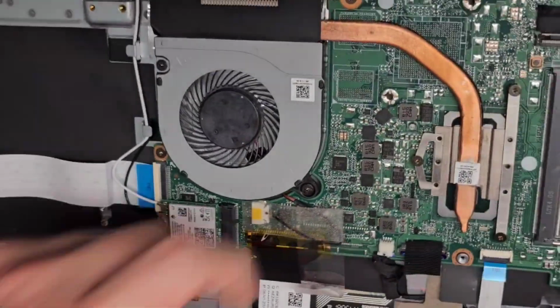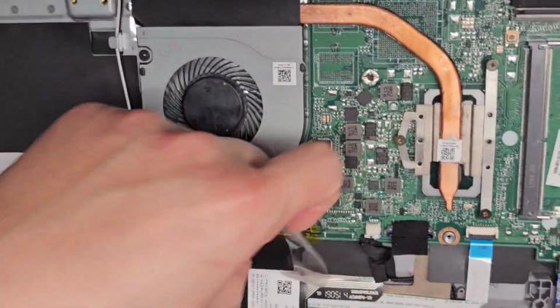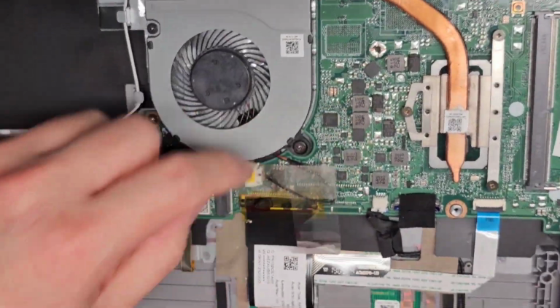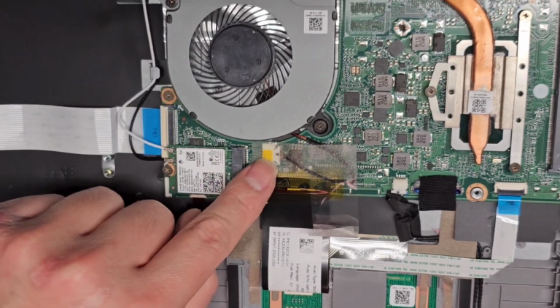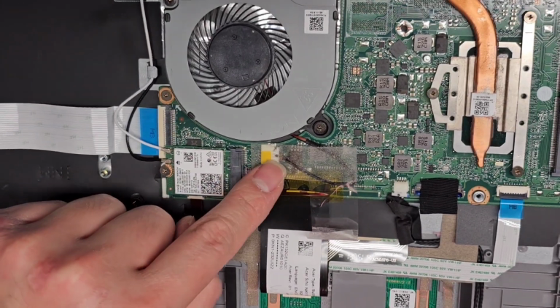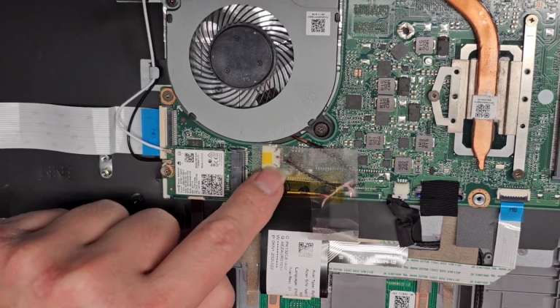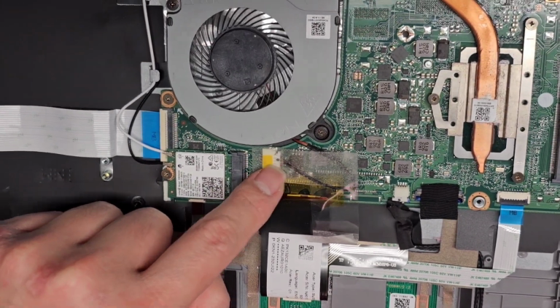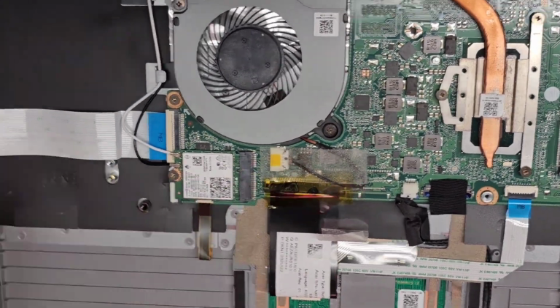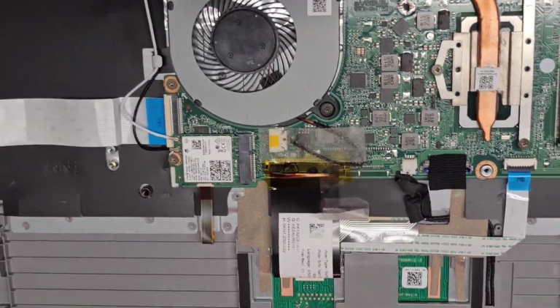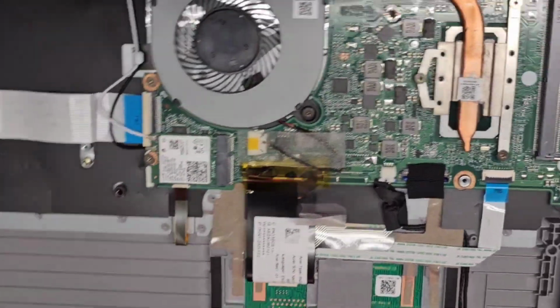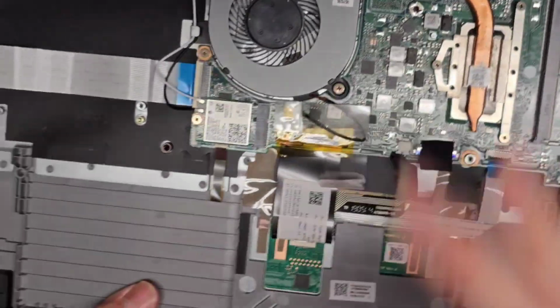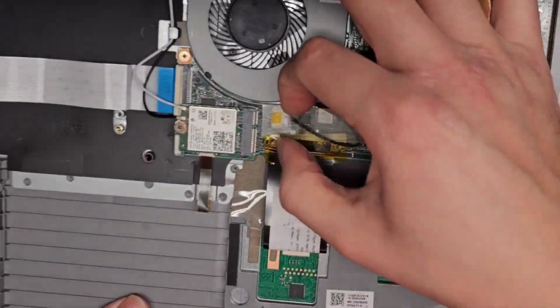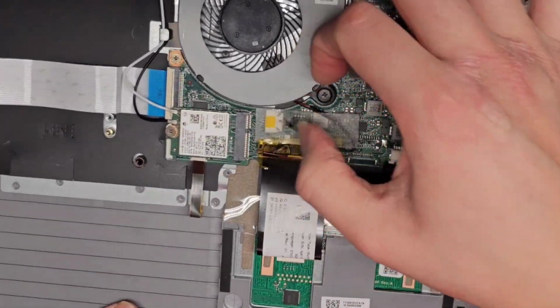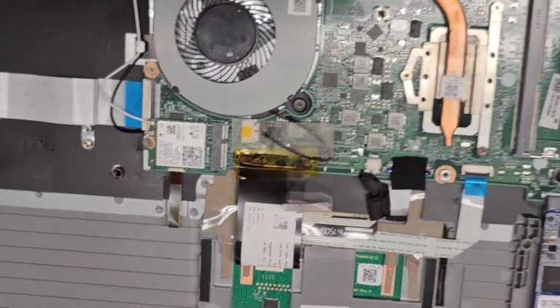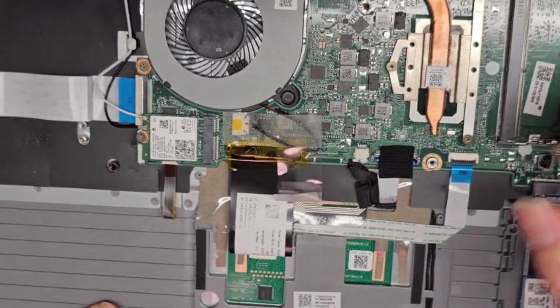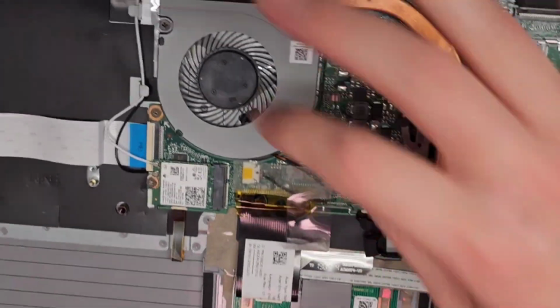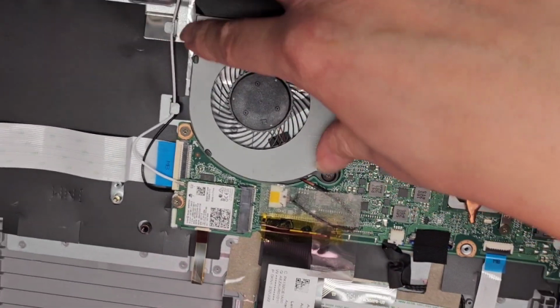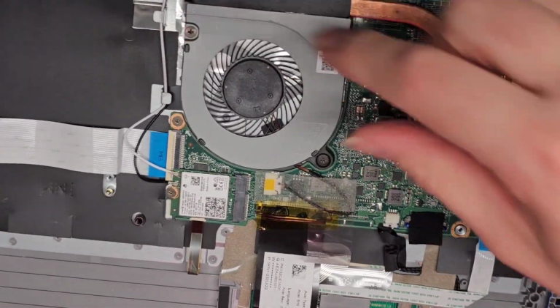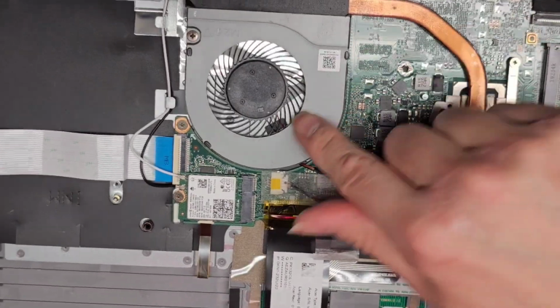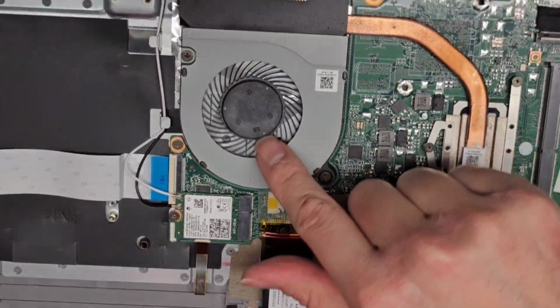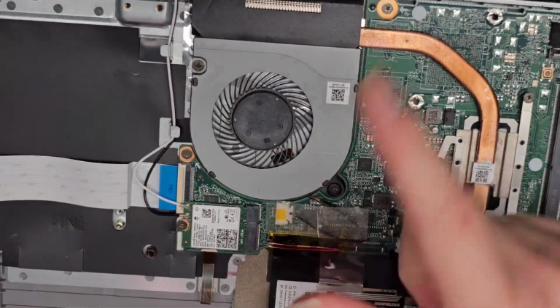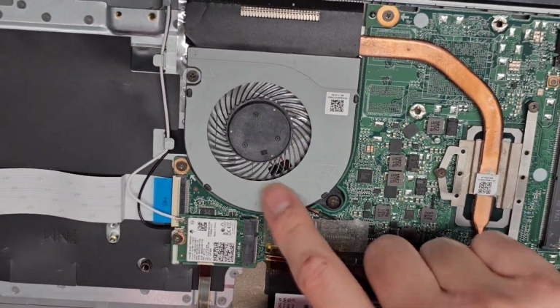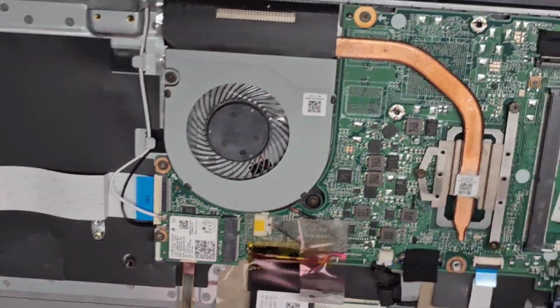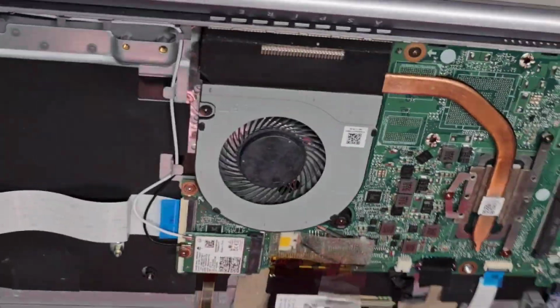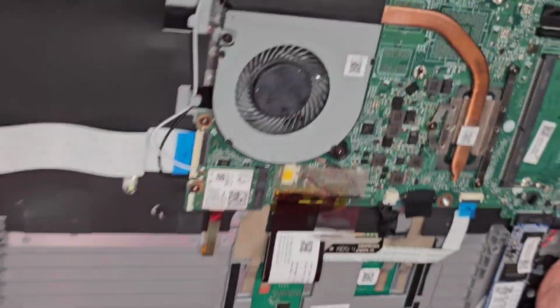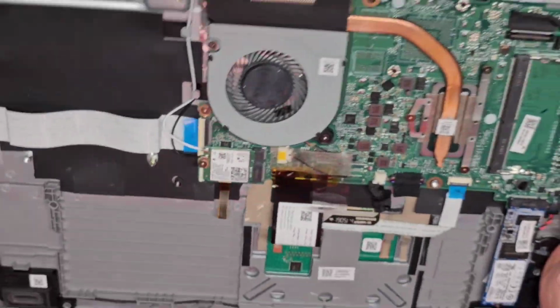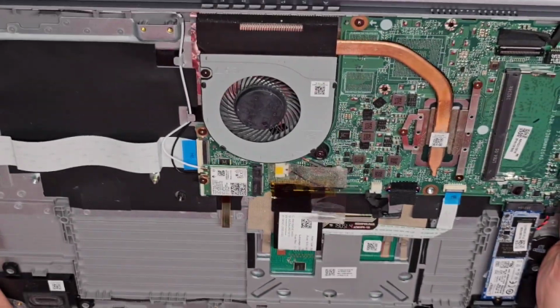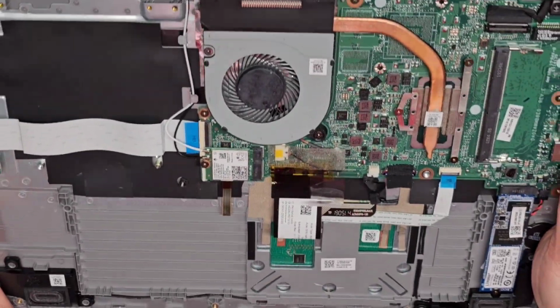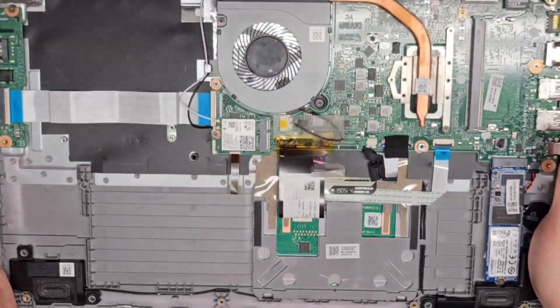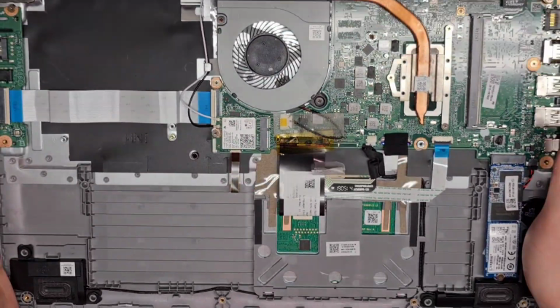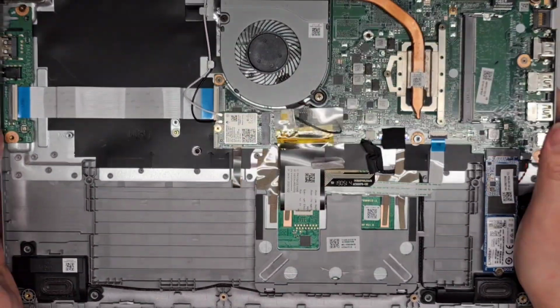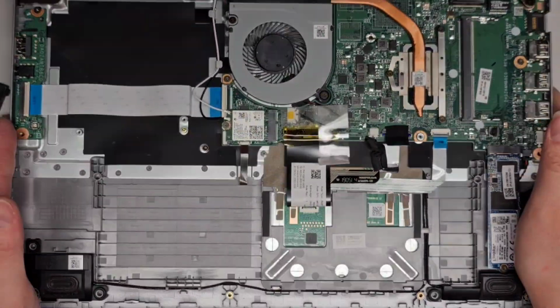You've got the fan connector underneath here — same thing, it has the little wings, just wiggle and pull it out. Two screws hold it down. That's pretty much it for the internals.